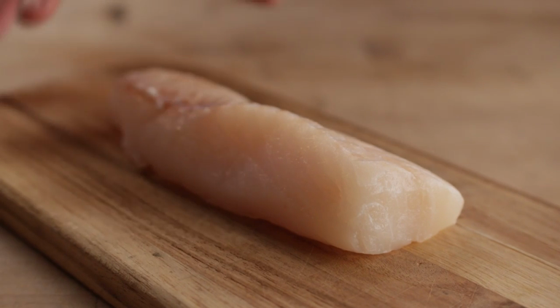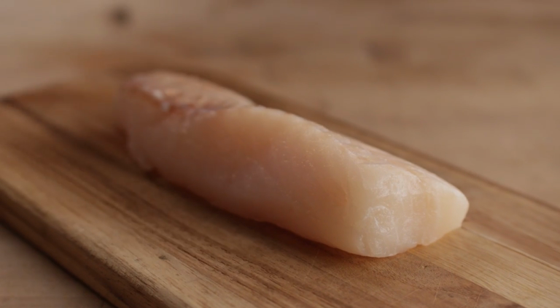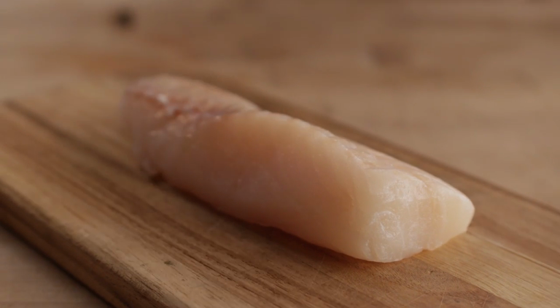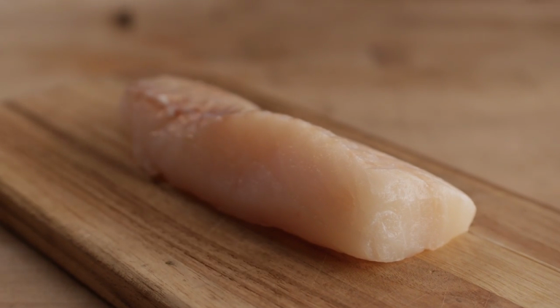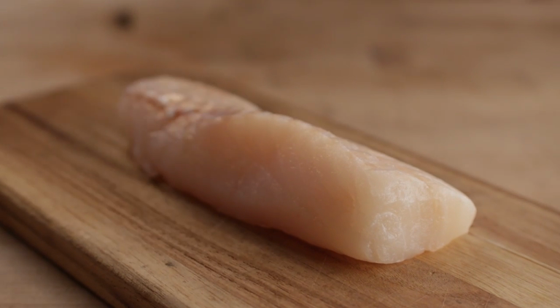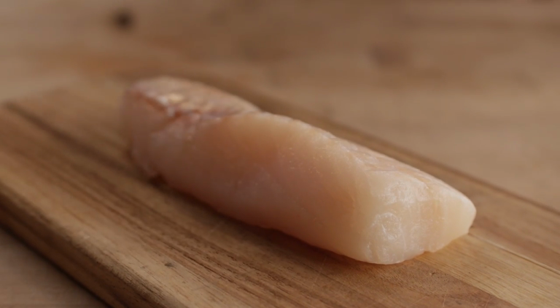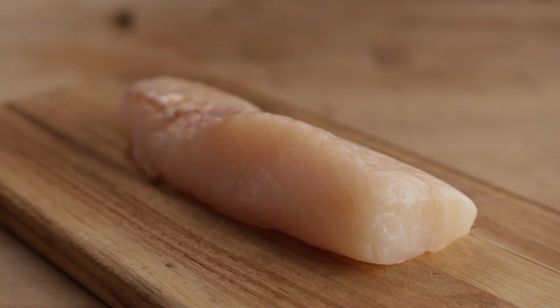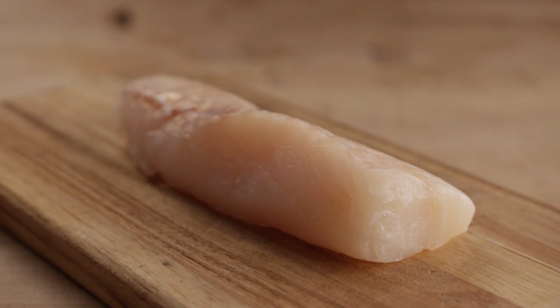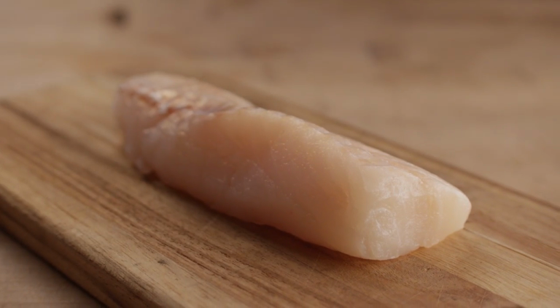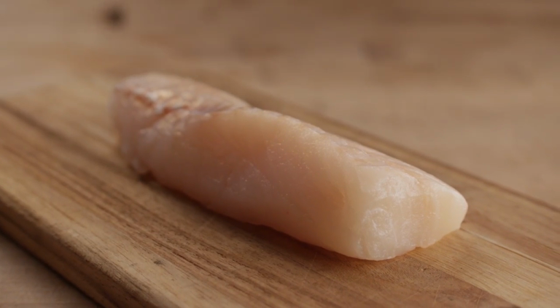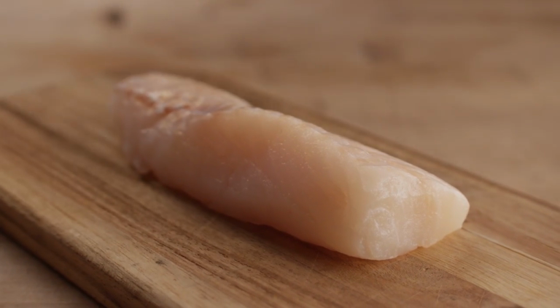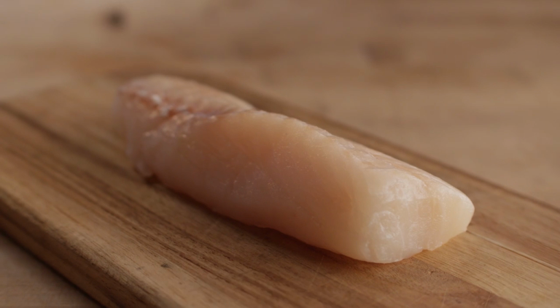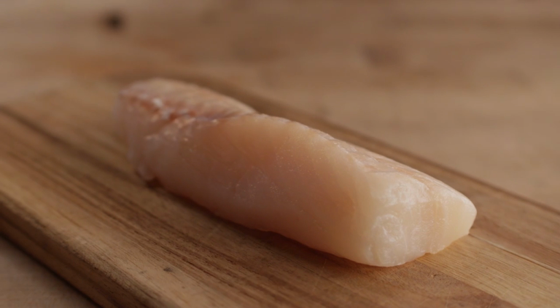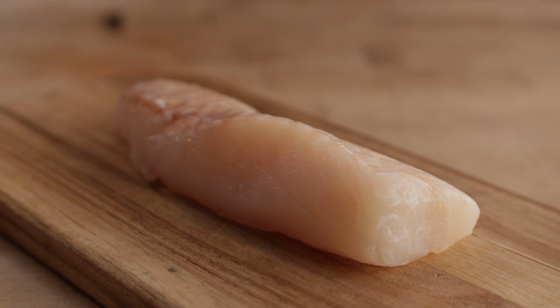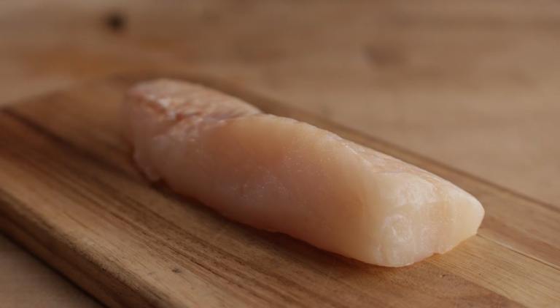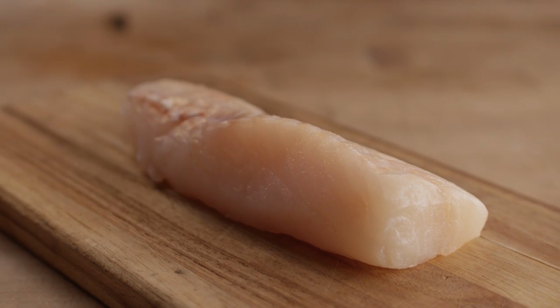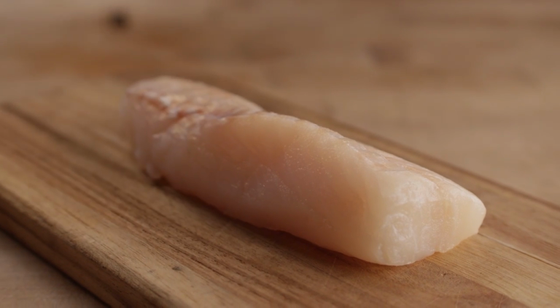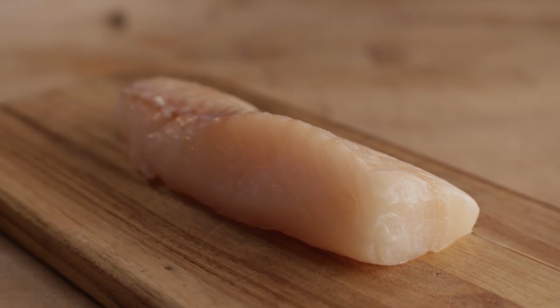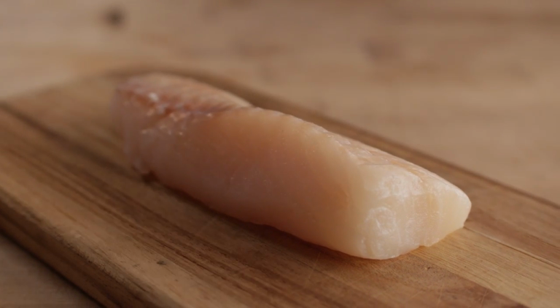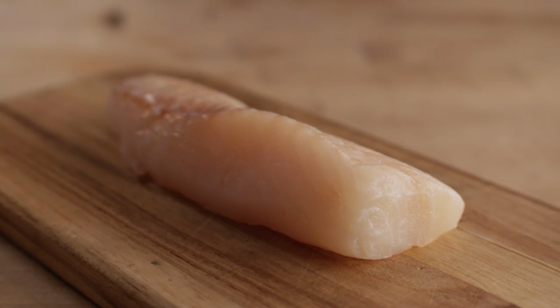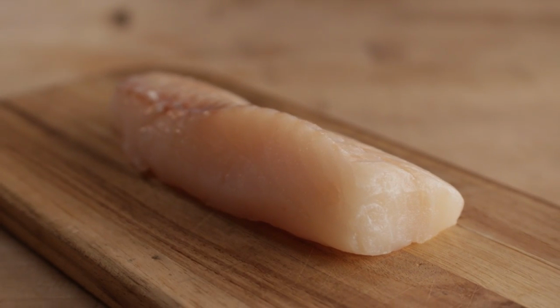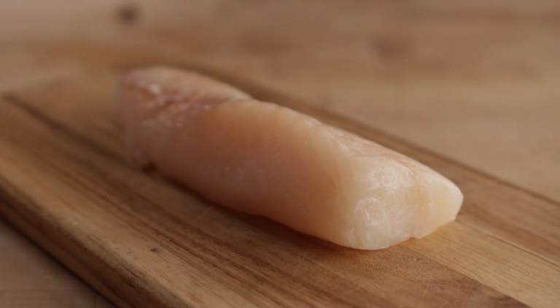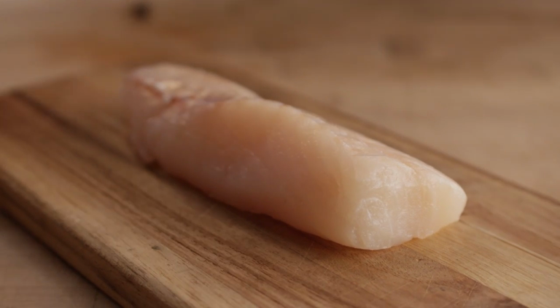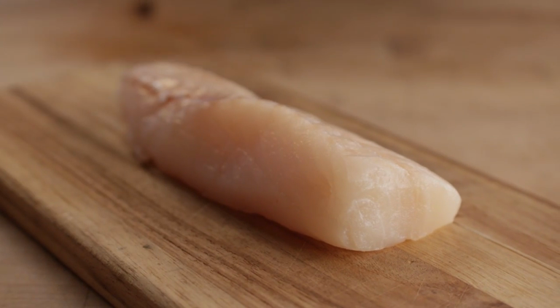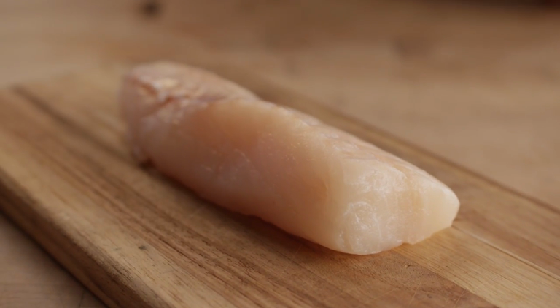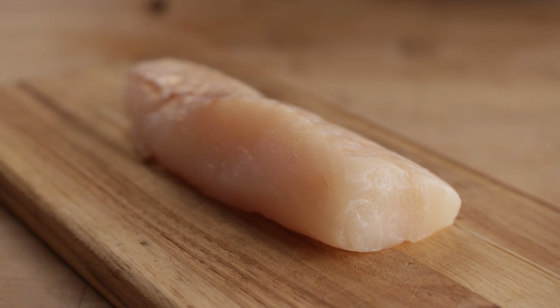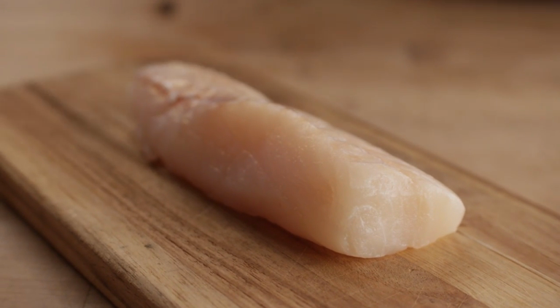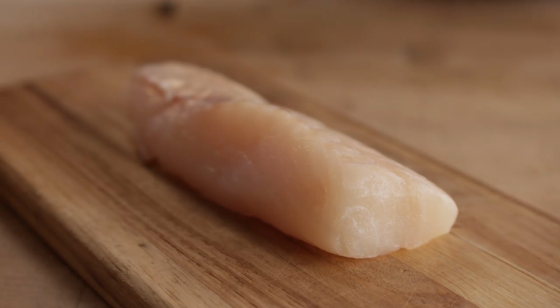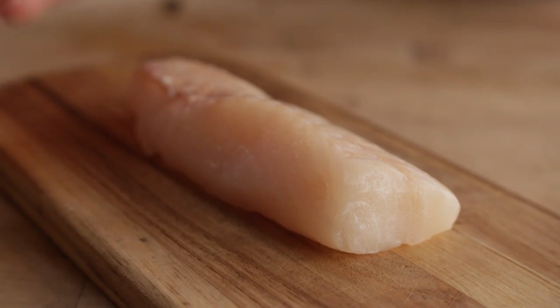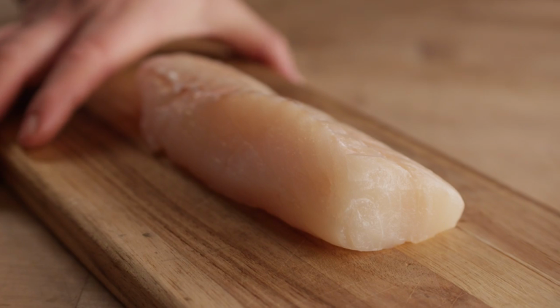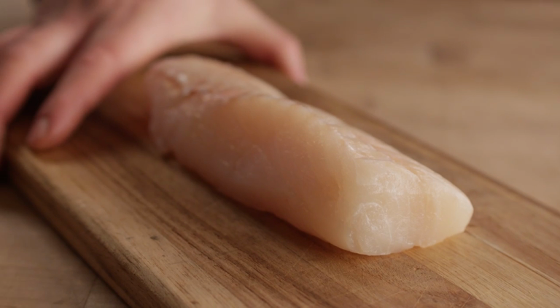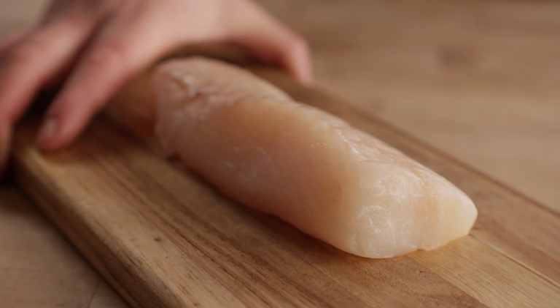Now we have our cod — this is about a seven ounce portion of cod. What we want to do before we get into the cod too much is prepare some of the flavoring agents and aromatics that go along with it.